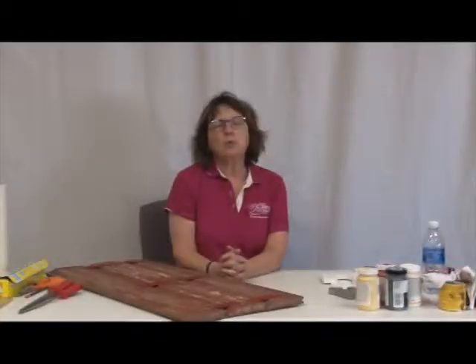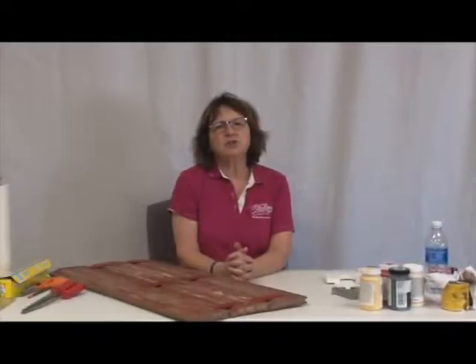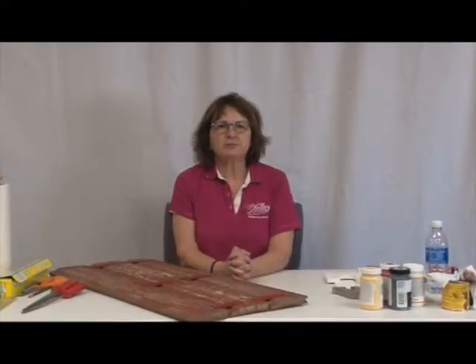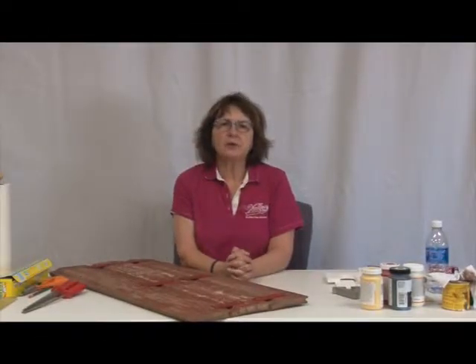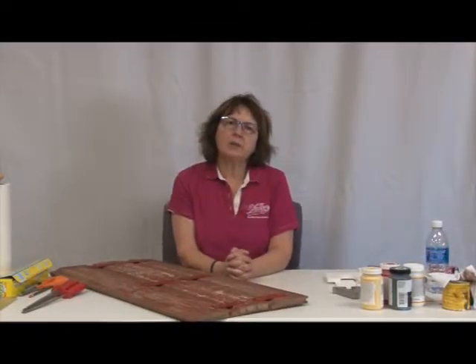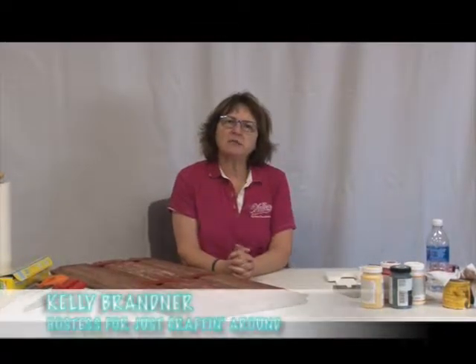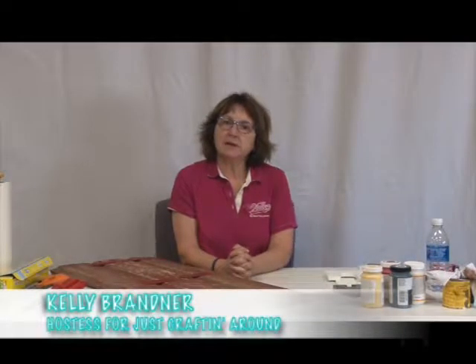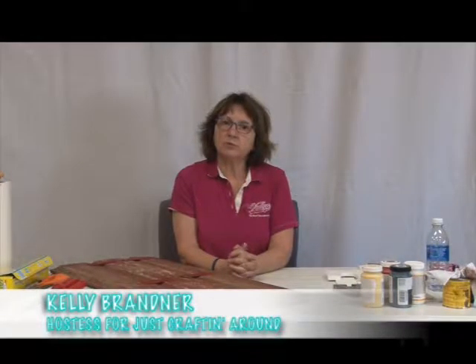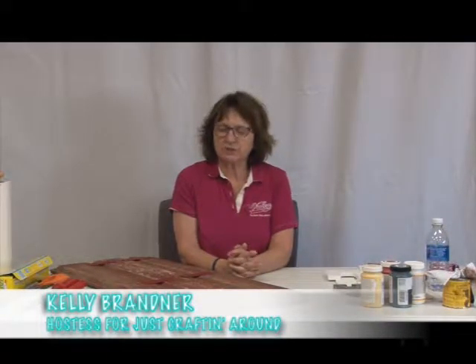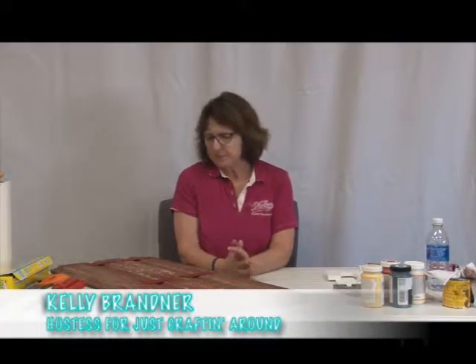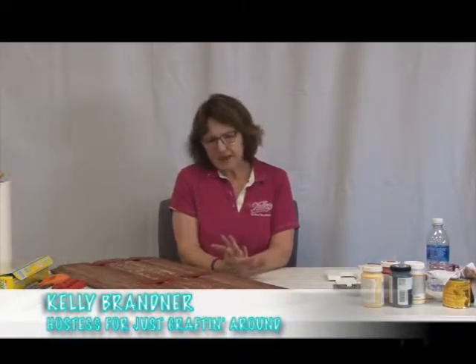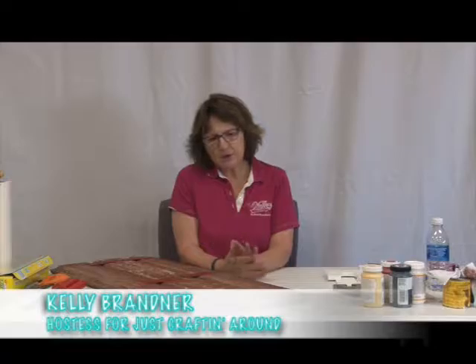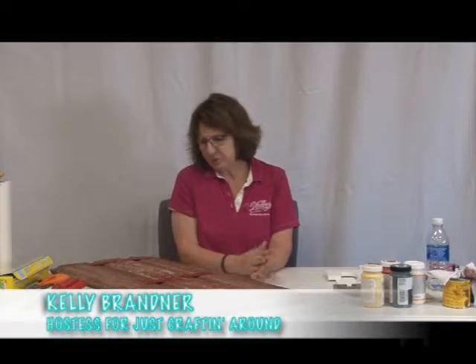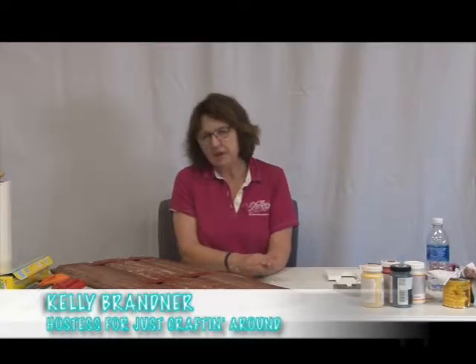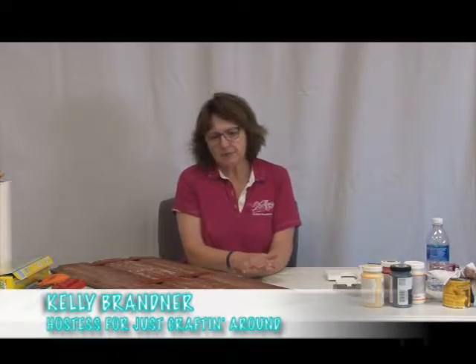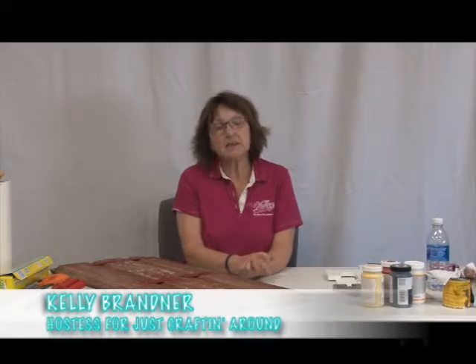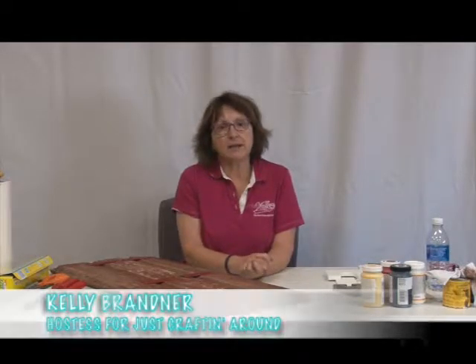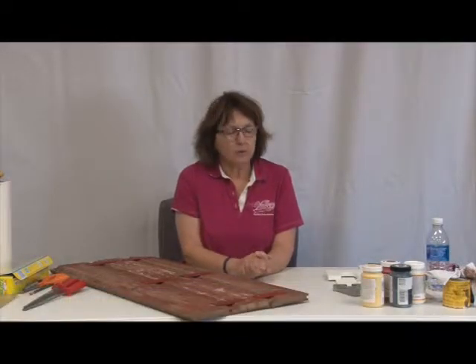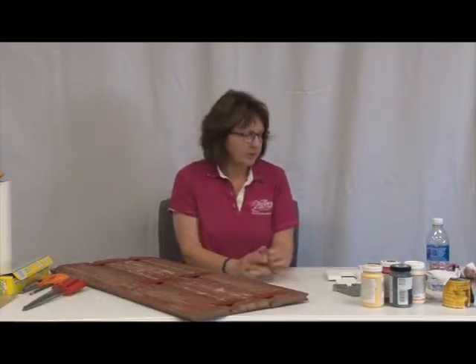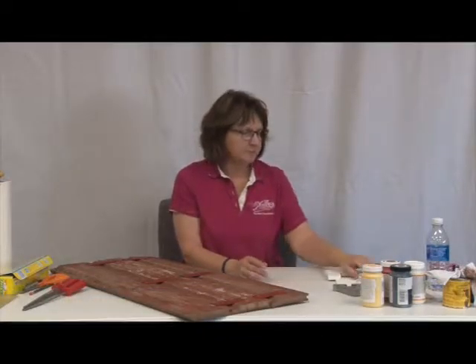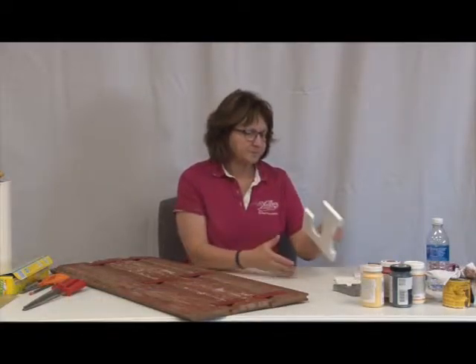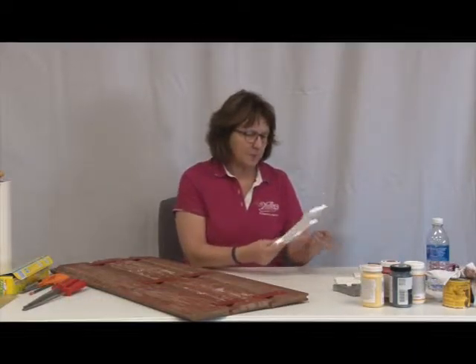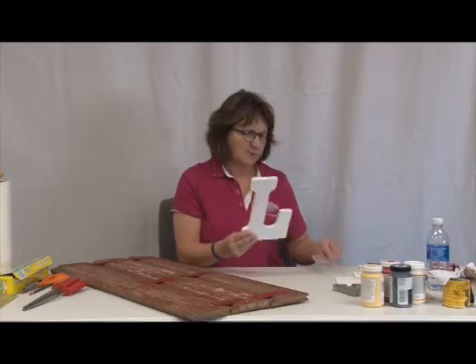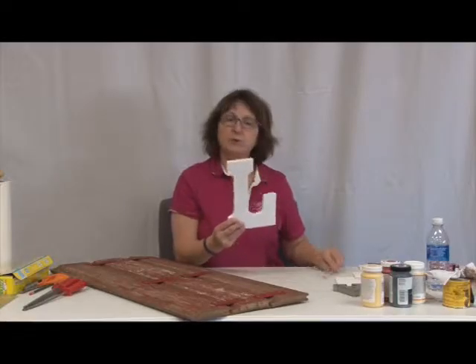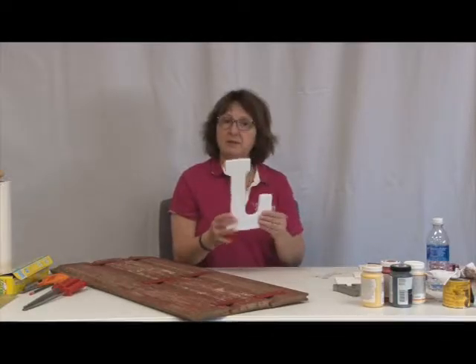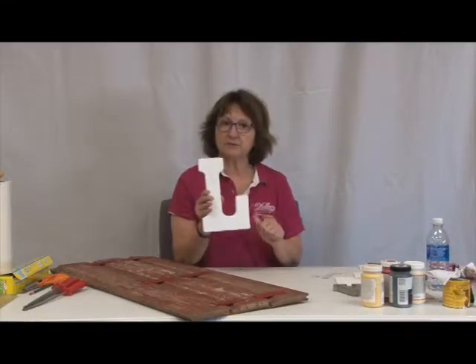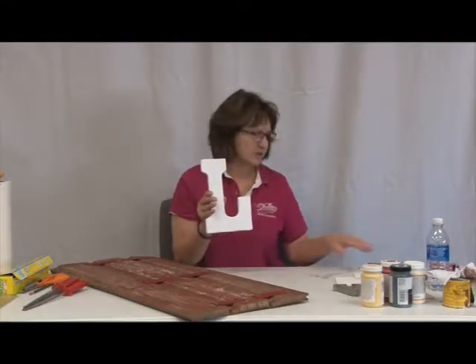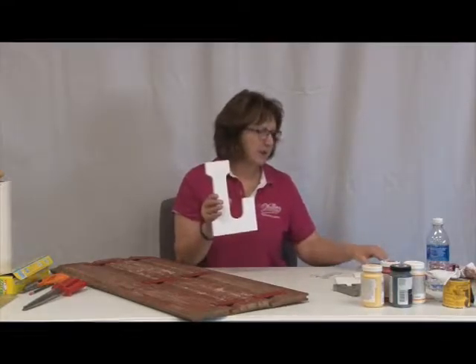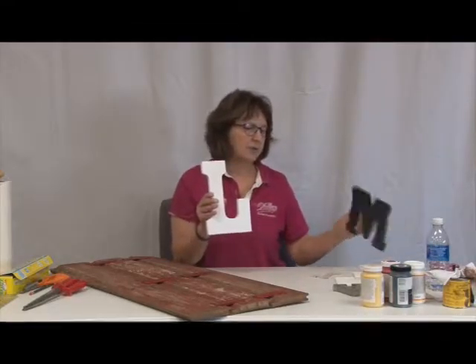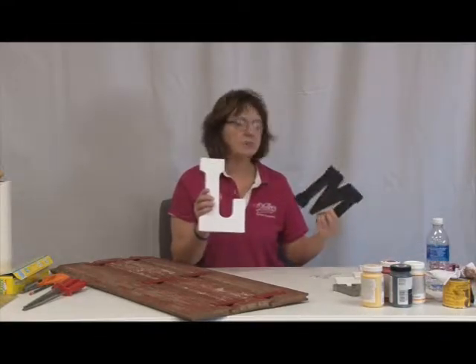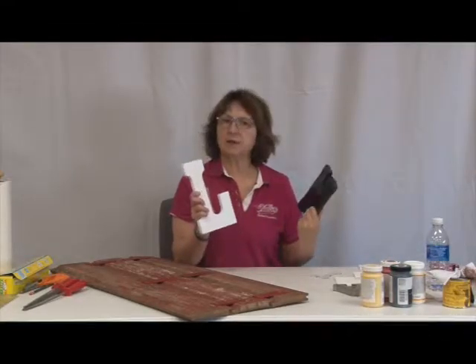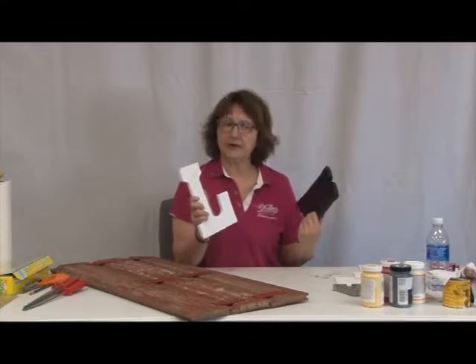Welcome to Just Crafting Around. Hello, my name is Kelly and I am your host. Today we are going to be making a sign. We're going to be painting different letters. The word is going to spell out family.